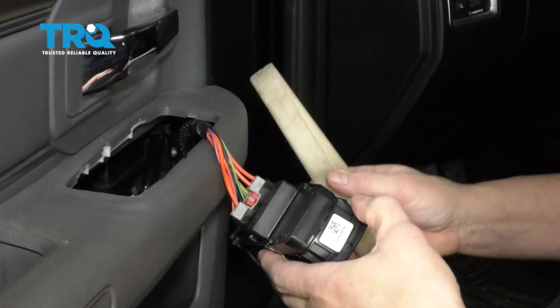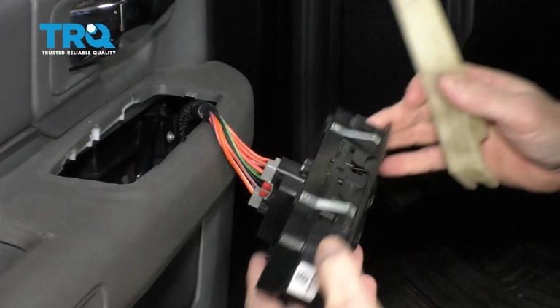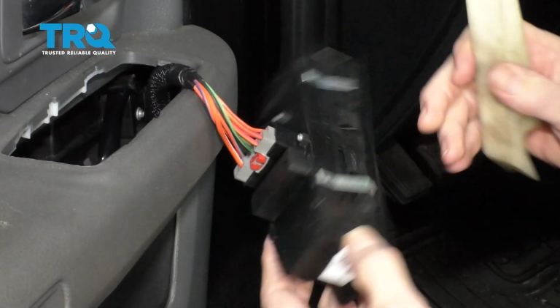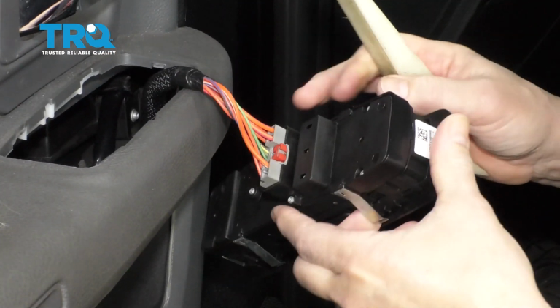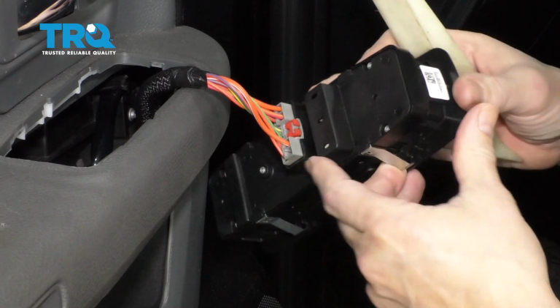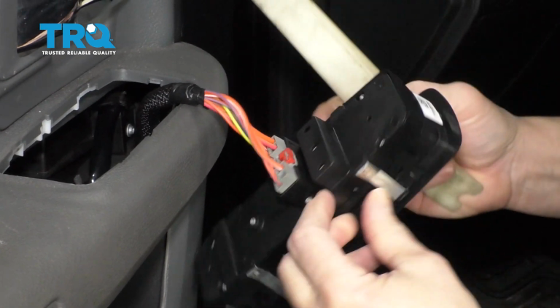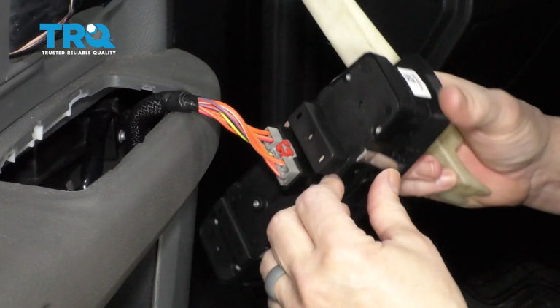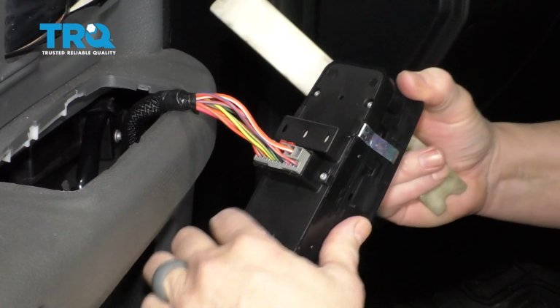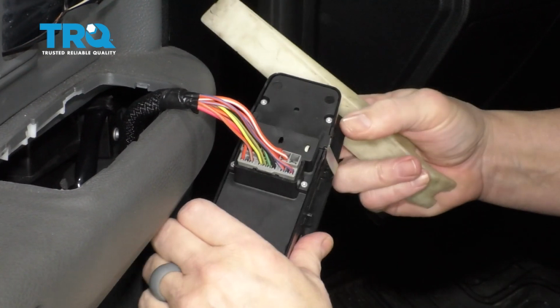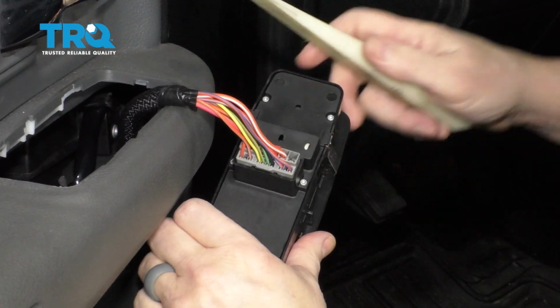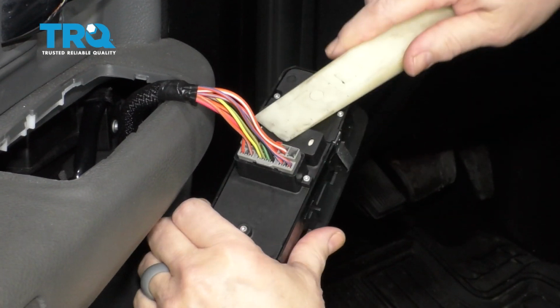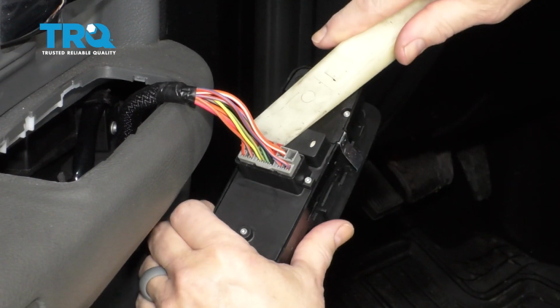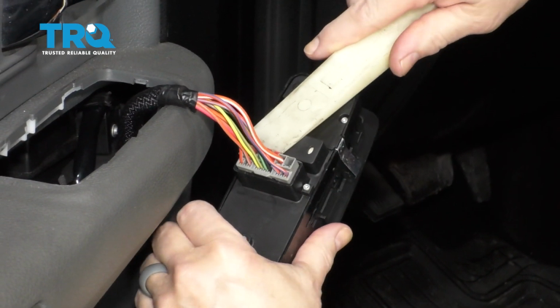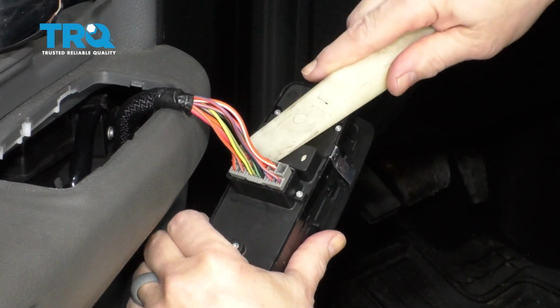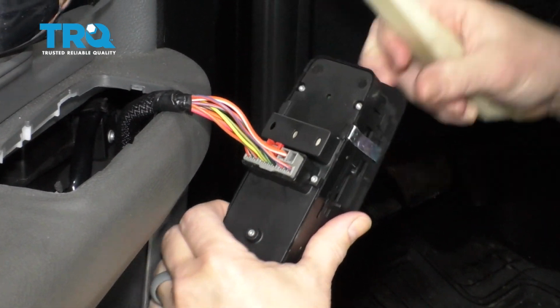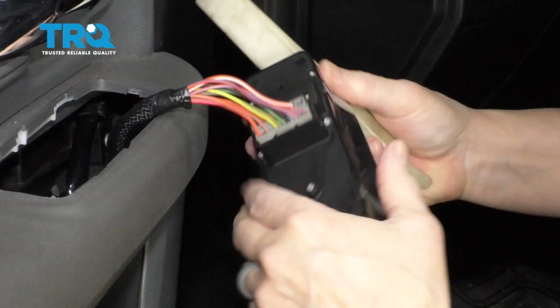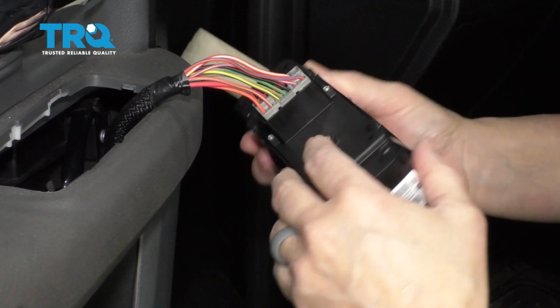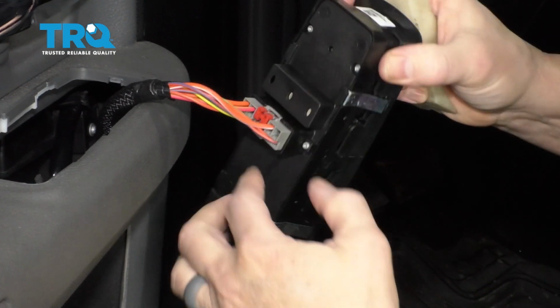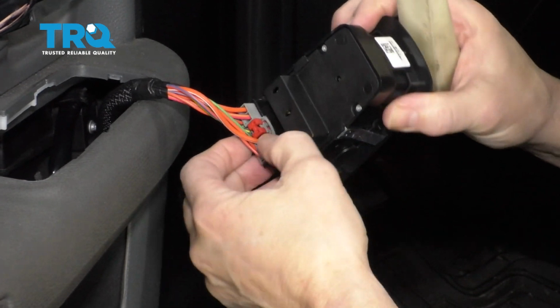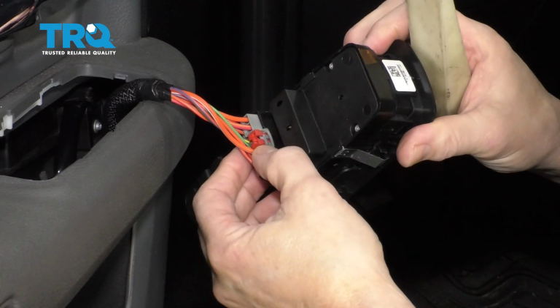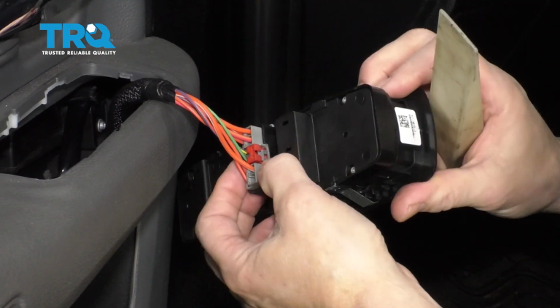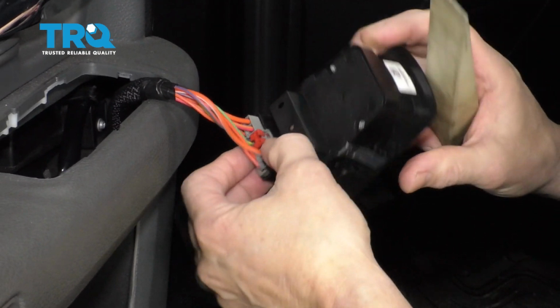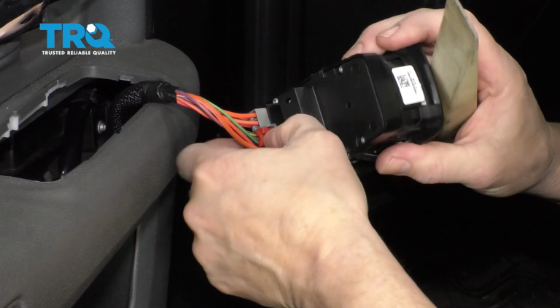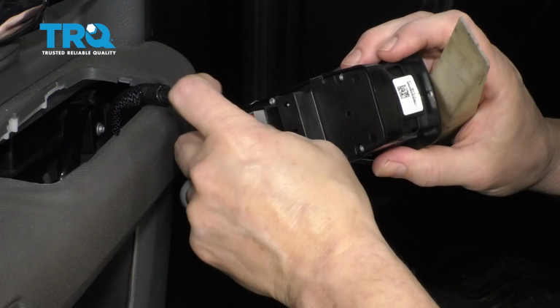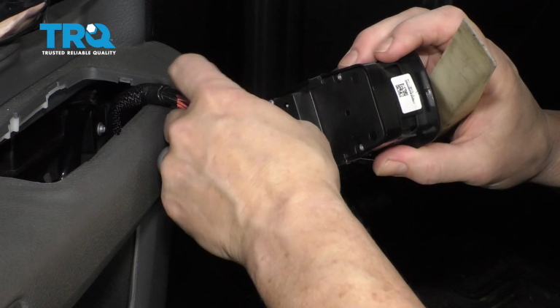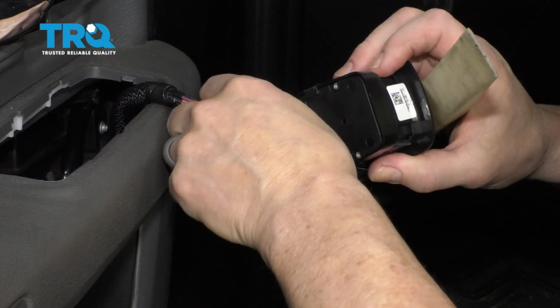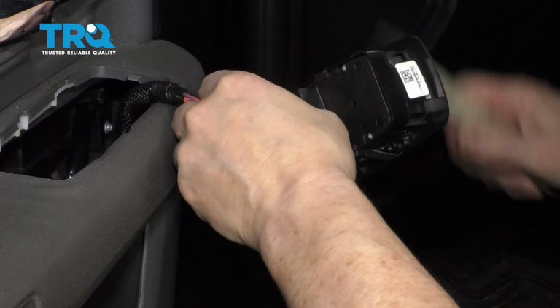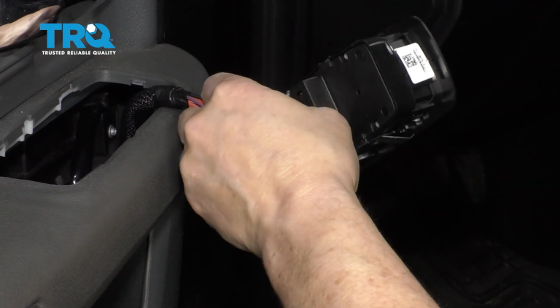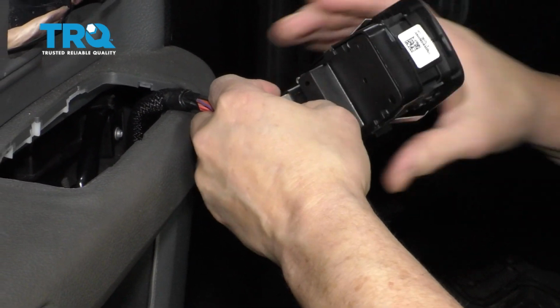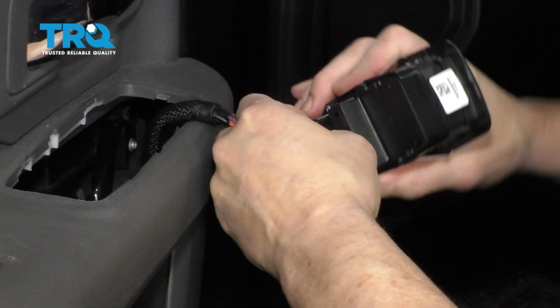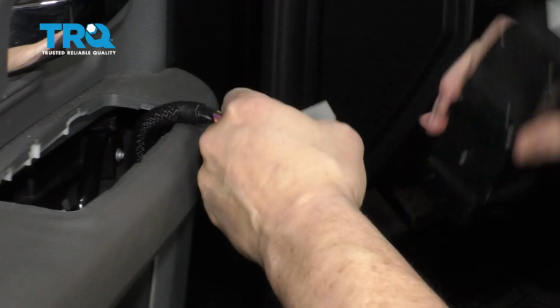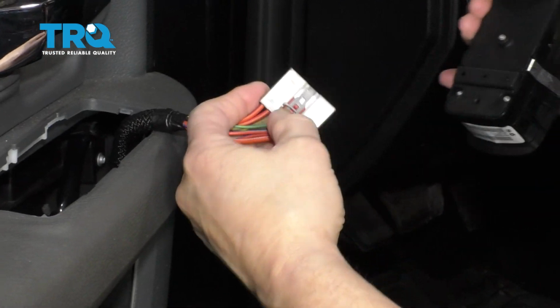Then you're going to have this red tab — that's a little lock tab right in there. Pop that up, squeeze that gray tab, push it in, and then pull this connector right out.